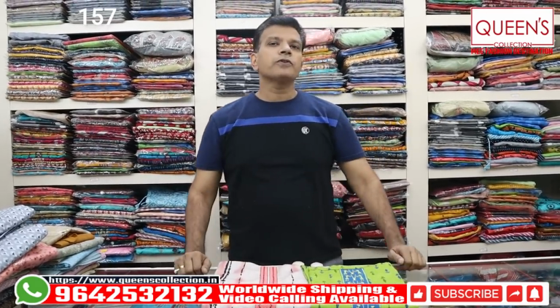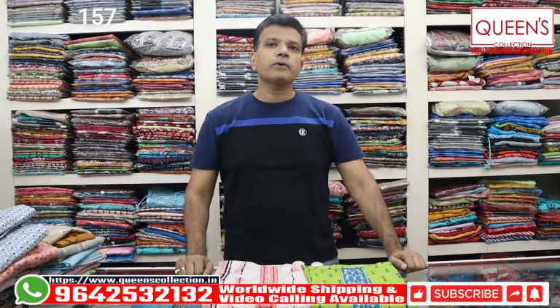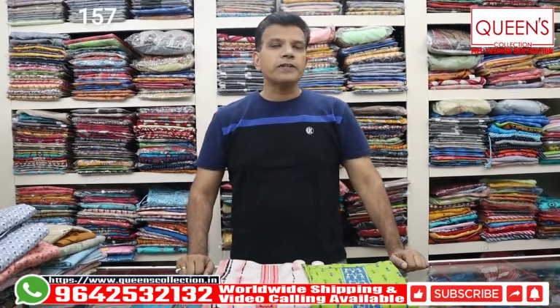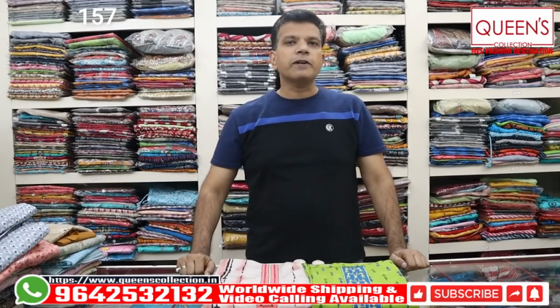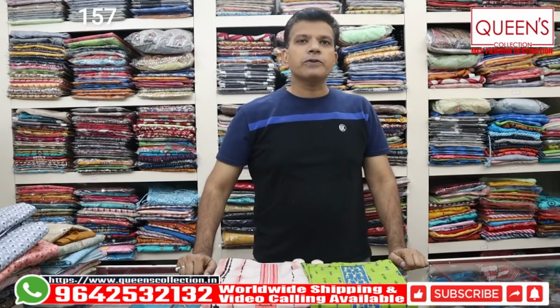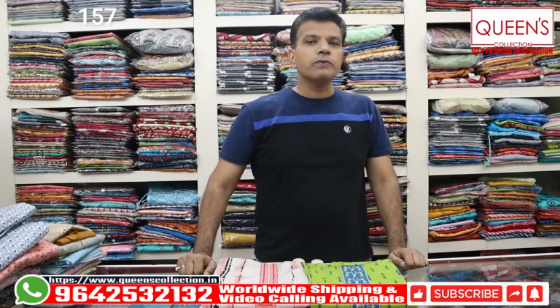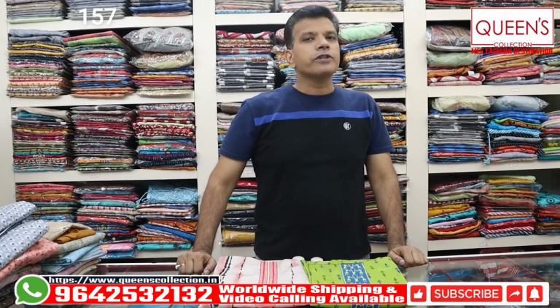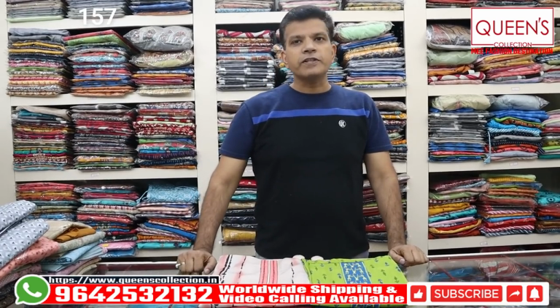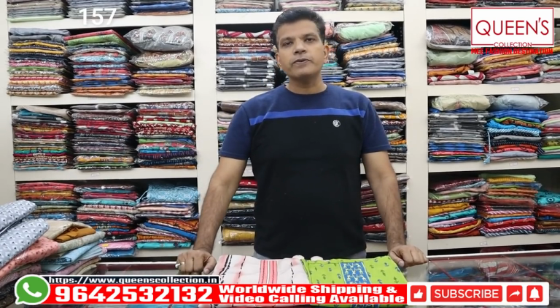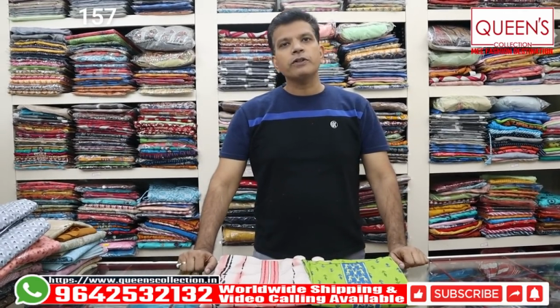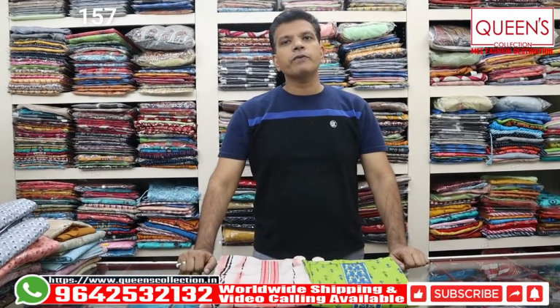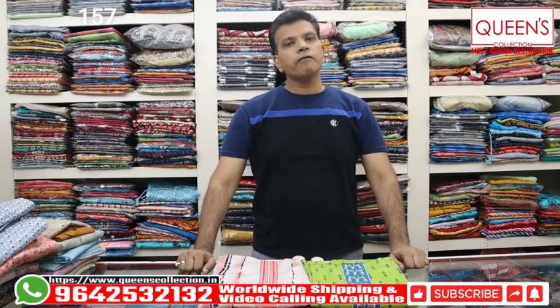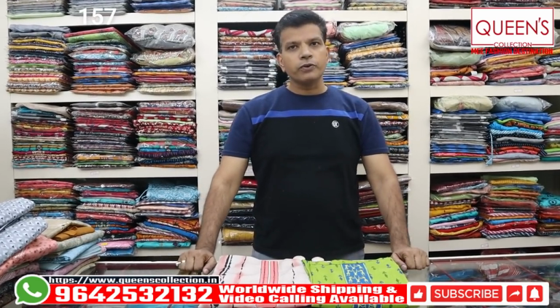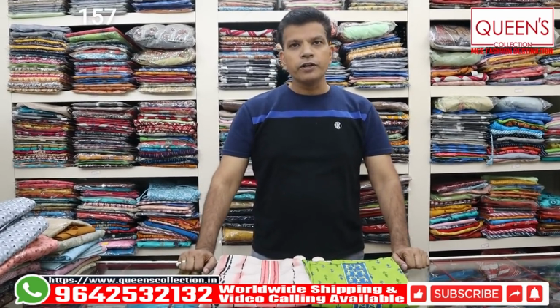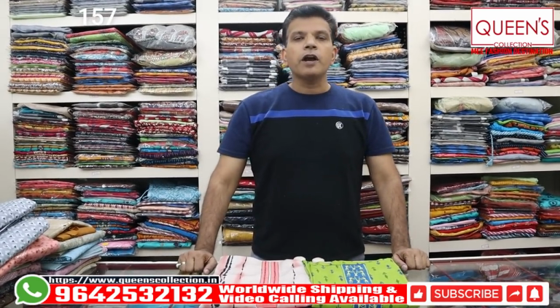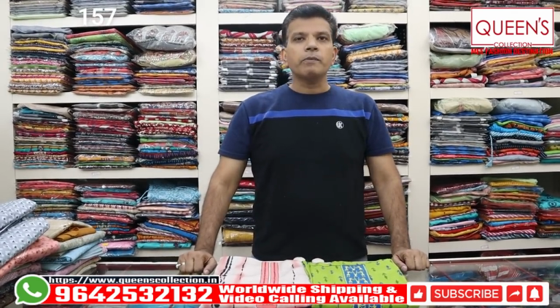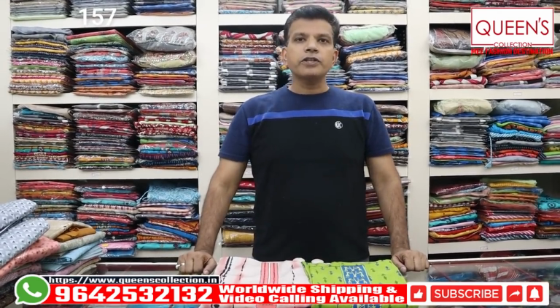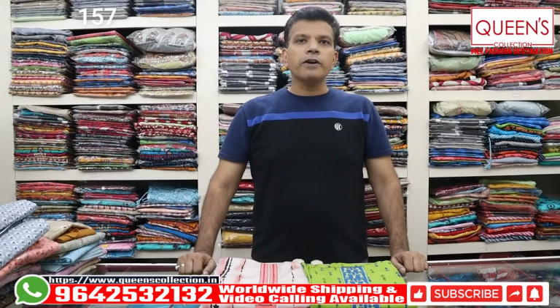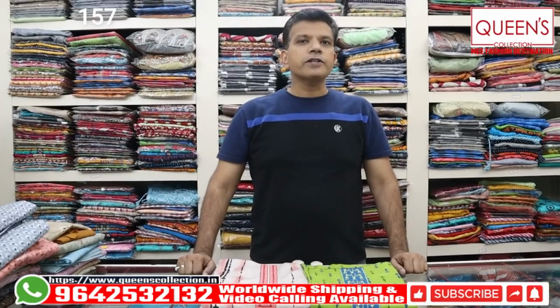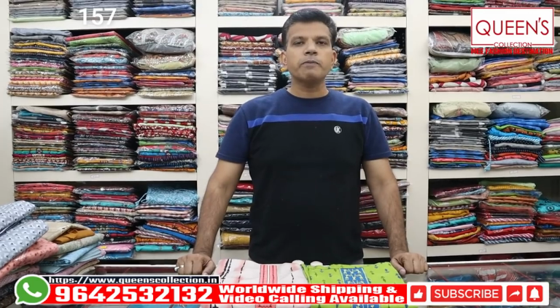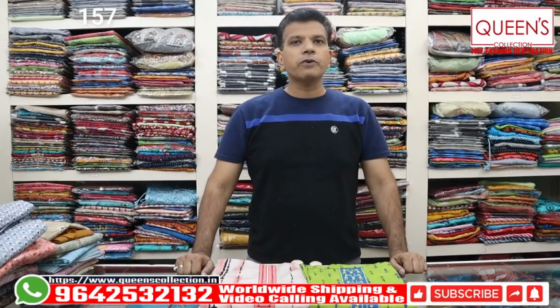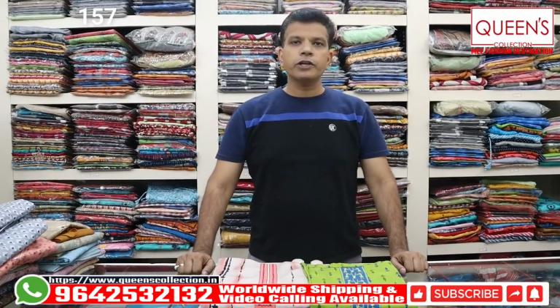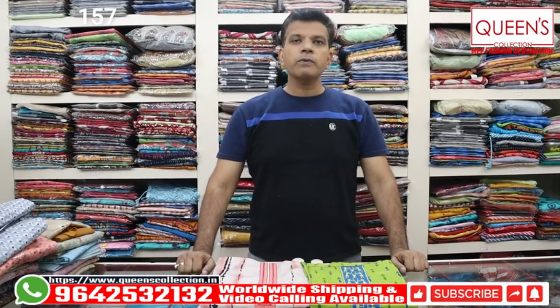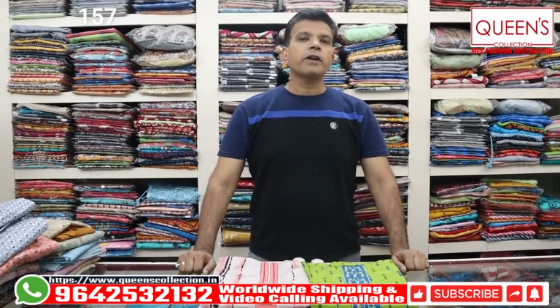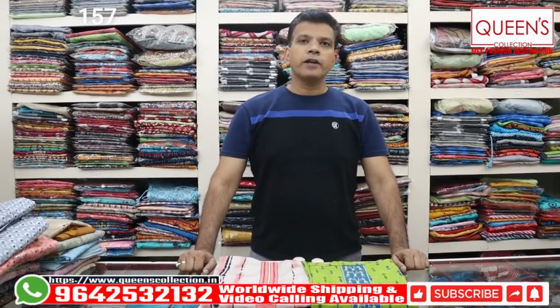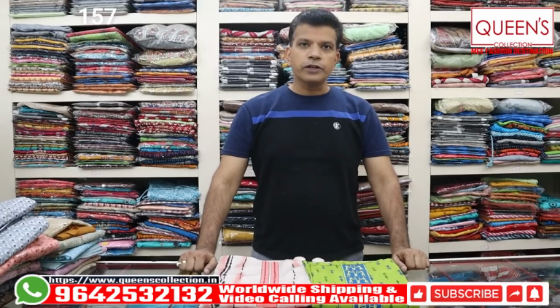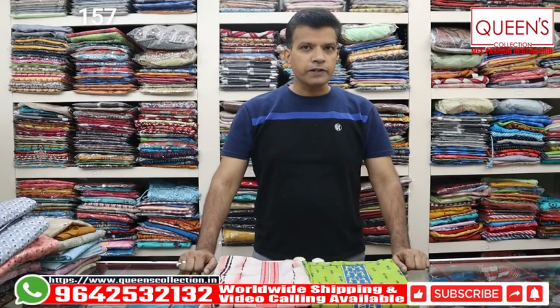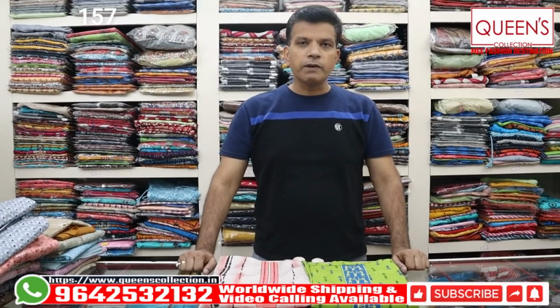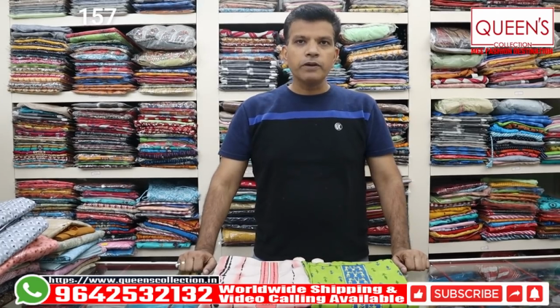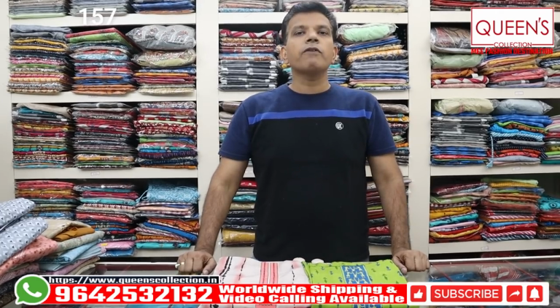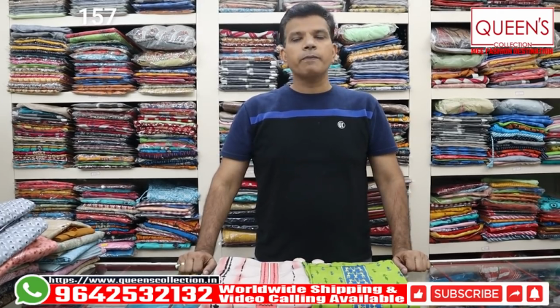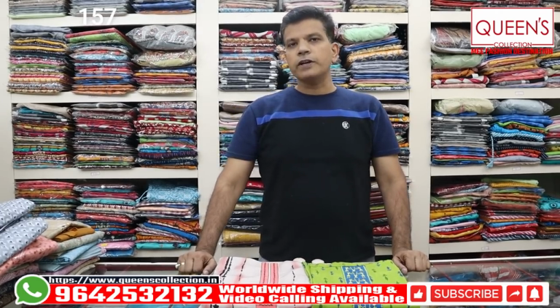I am going to show you some fancy dress materials. There are a lot of fancy varieties. I am going to show you by the end of the video. And if you are going to be a stitcher, there are also available in-house tailoring facility and worldwide shipping facility.